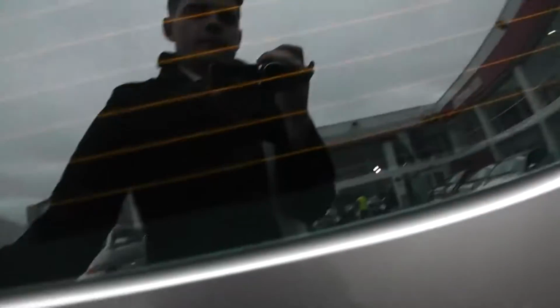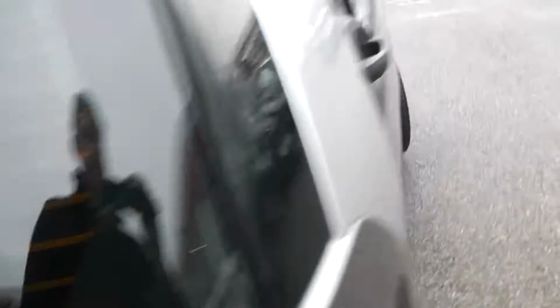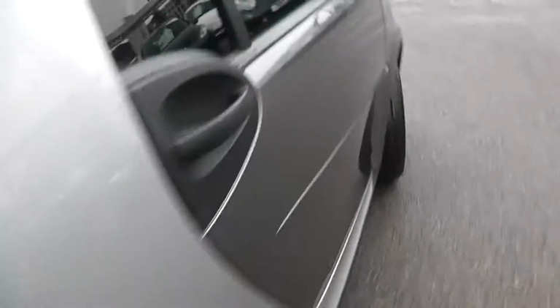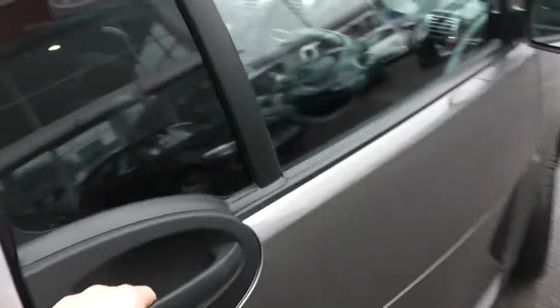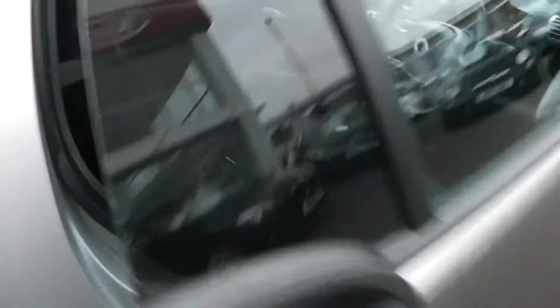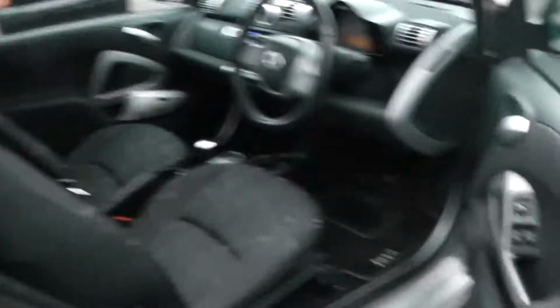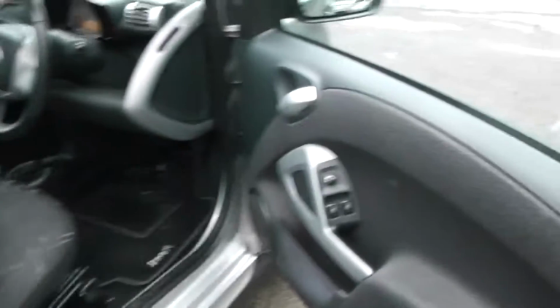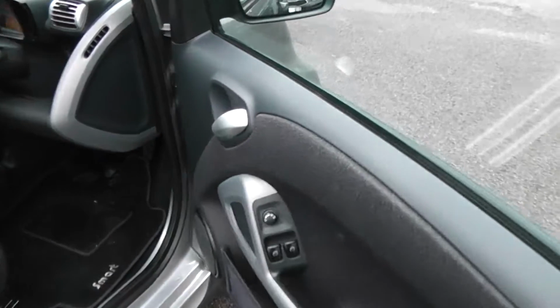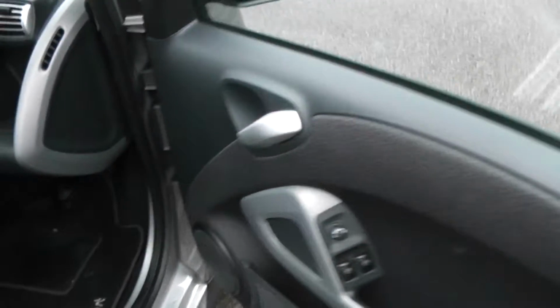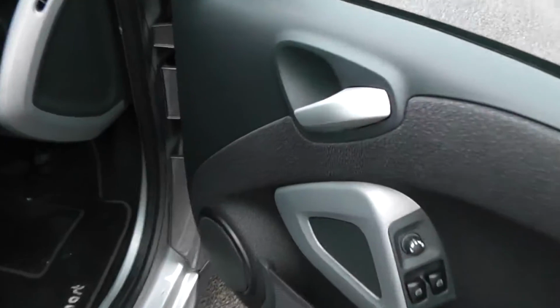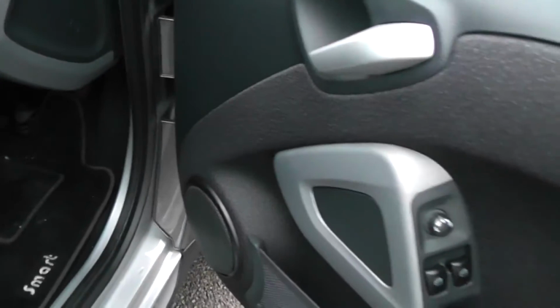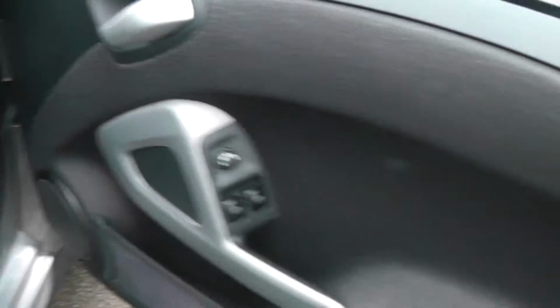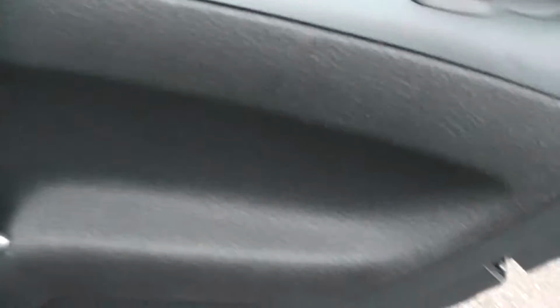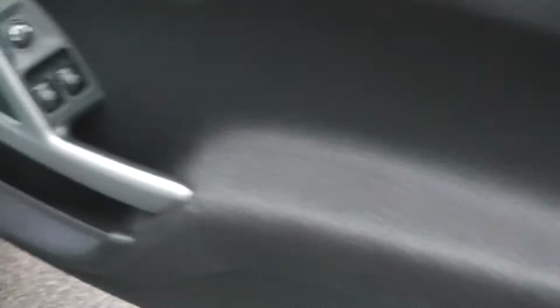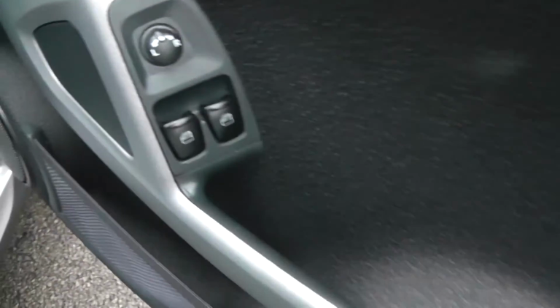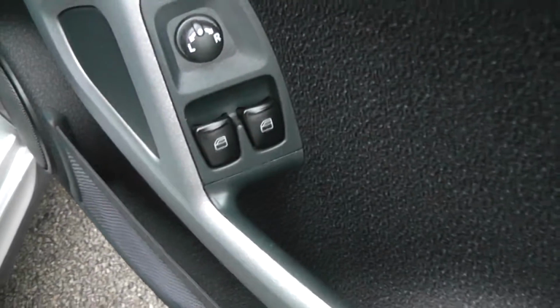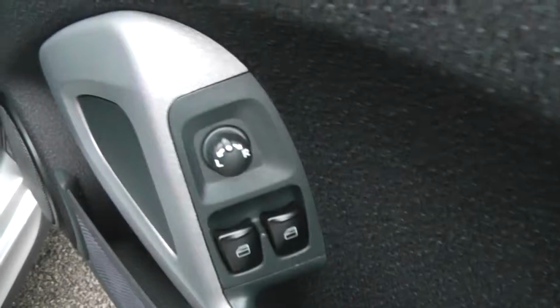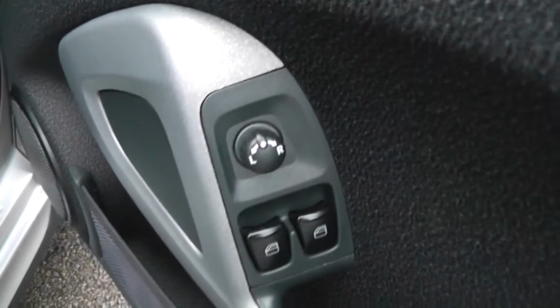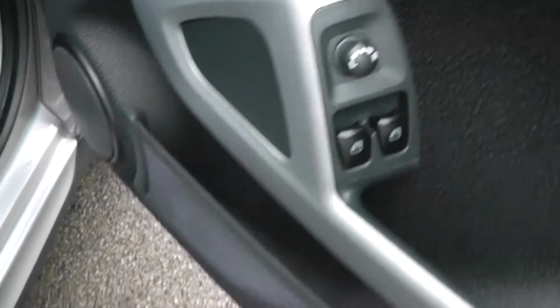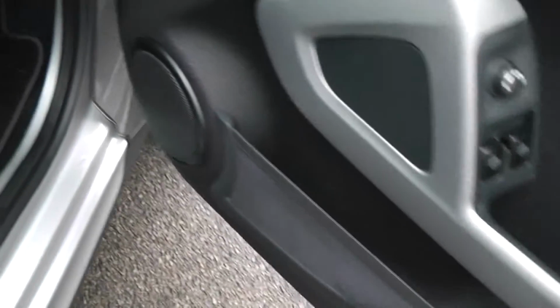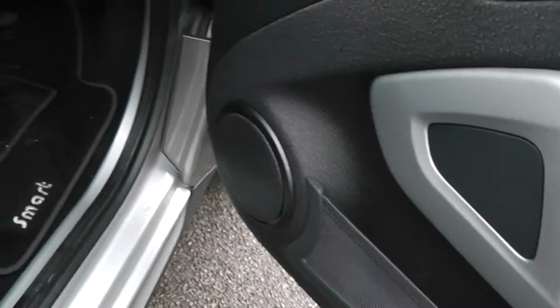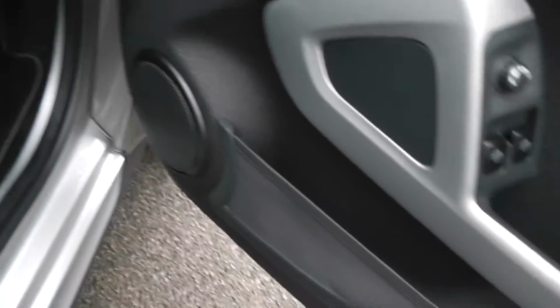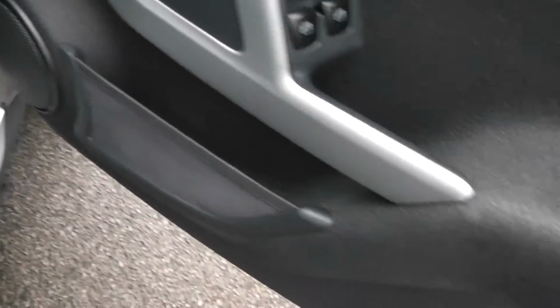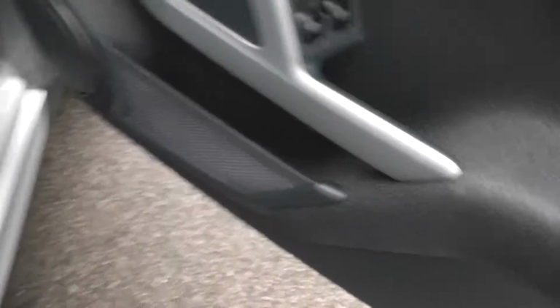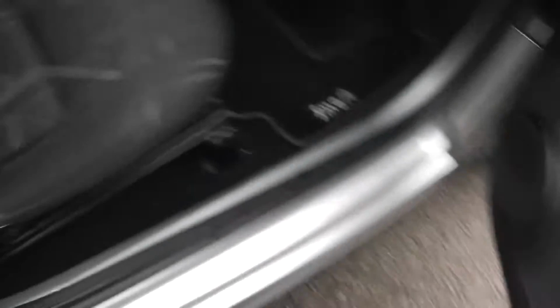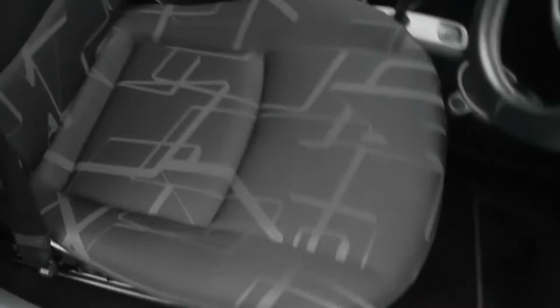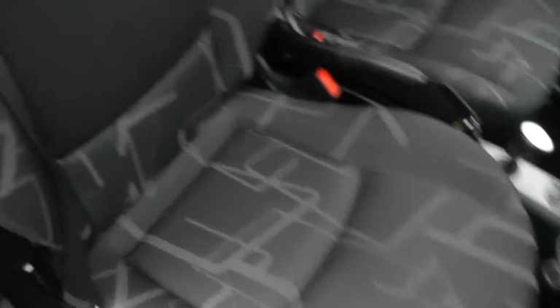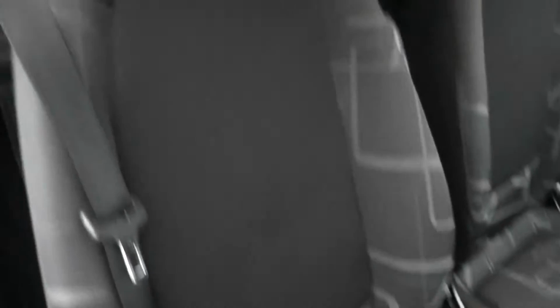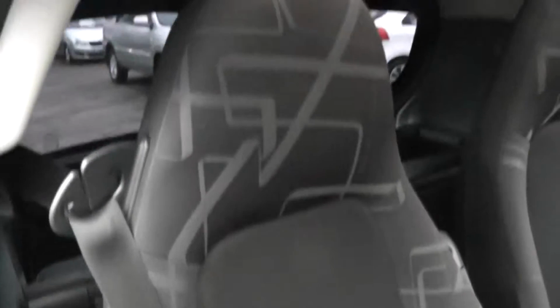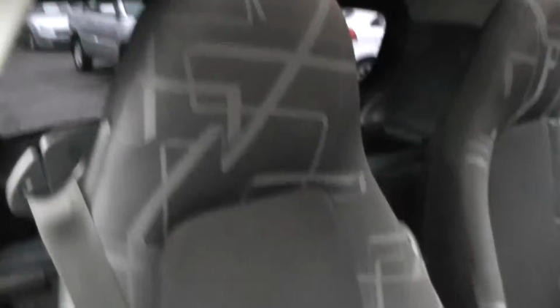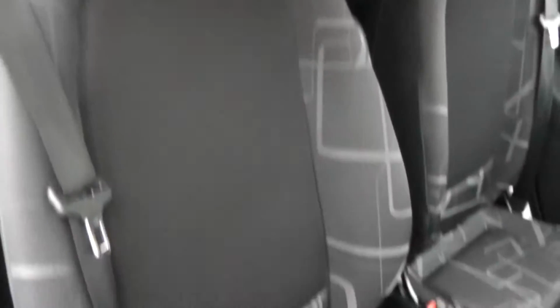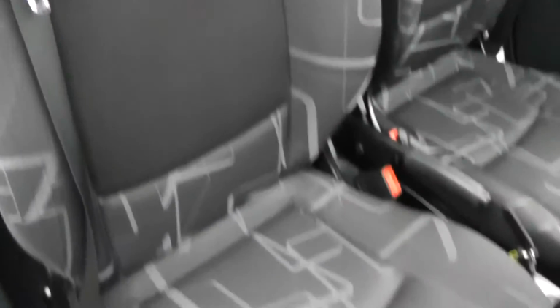Looking in the front, we've got the pattern design finish on the door panels and electric windows either side, with electric wing mirrors. We've got speakers either side and storage compartments. It's a black cloth finish with pattern design in the seats.